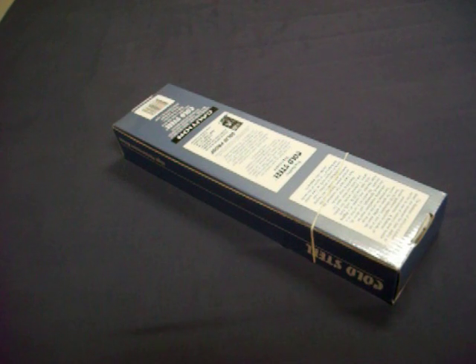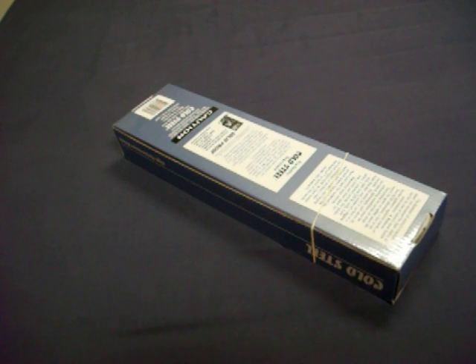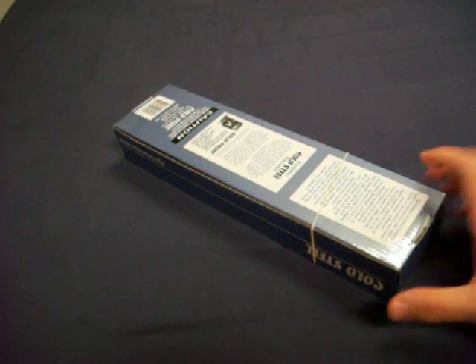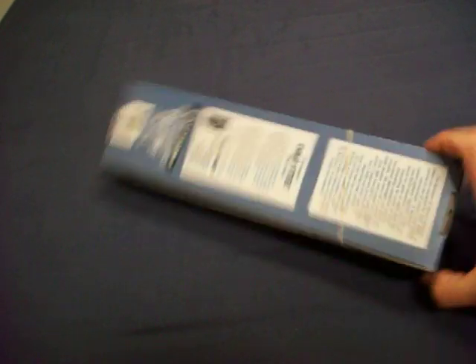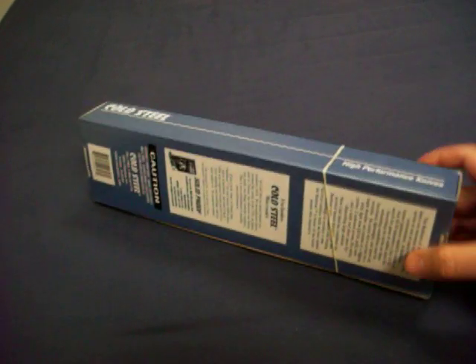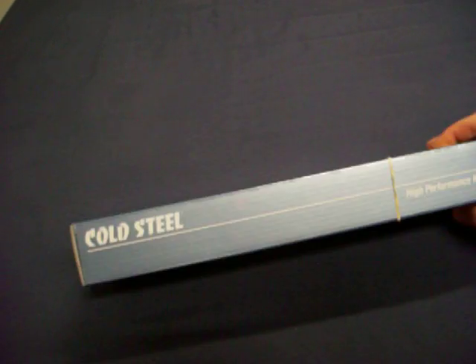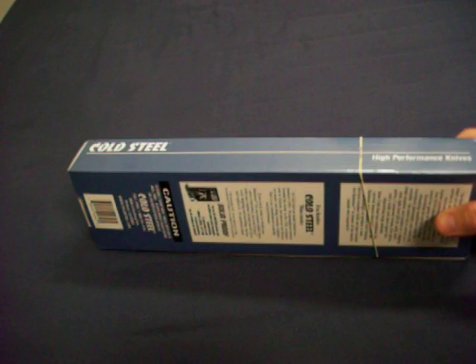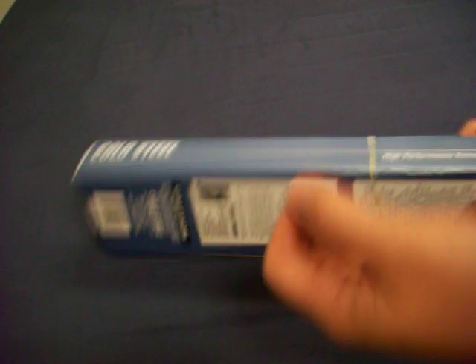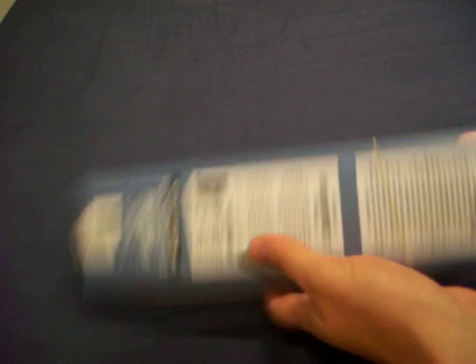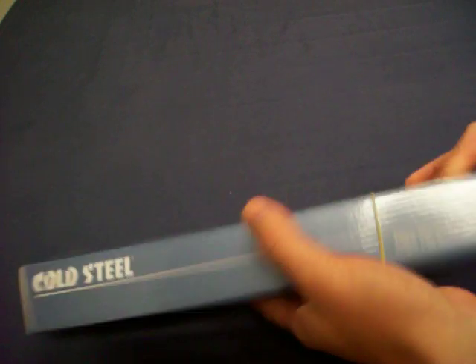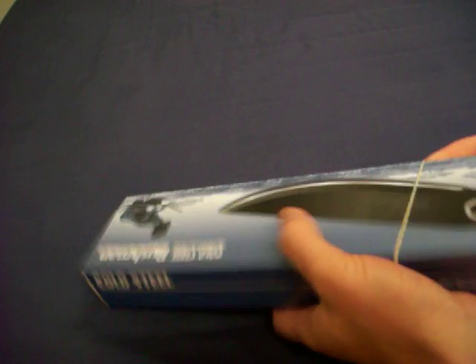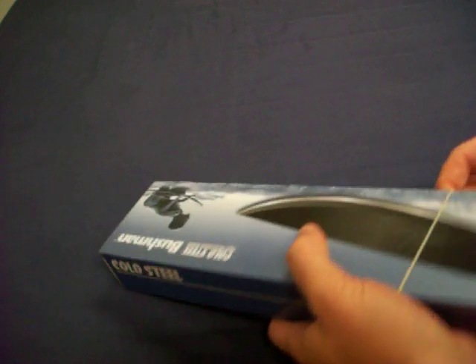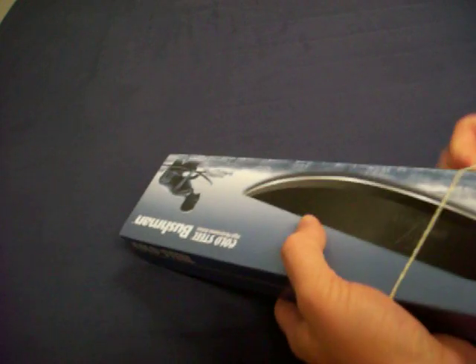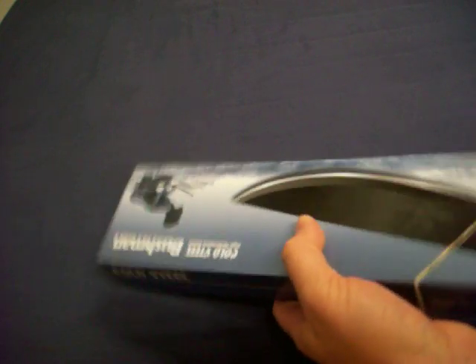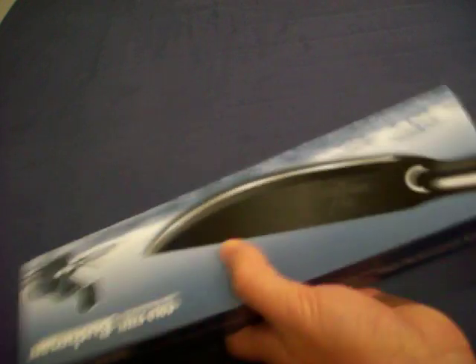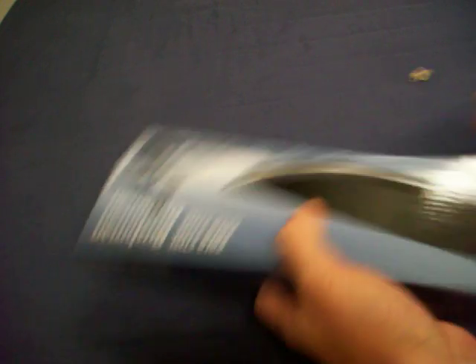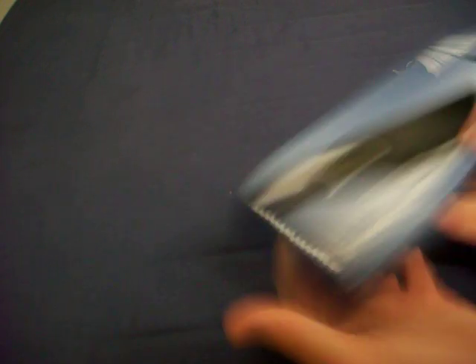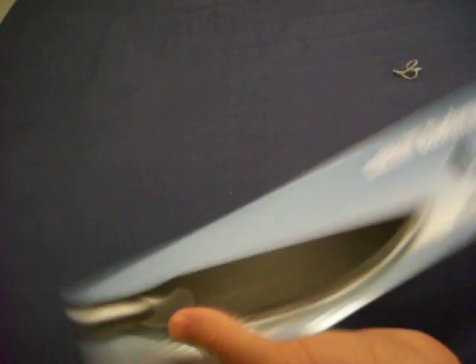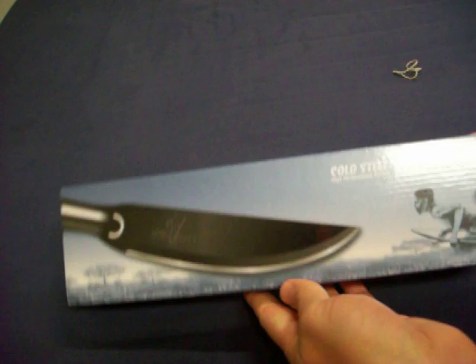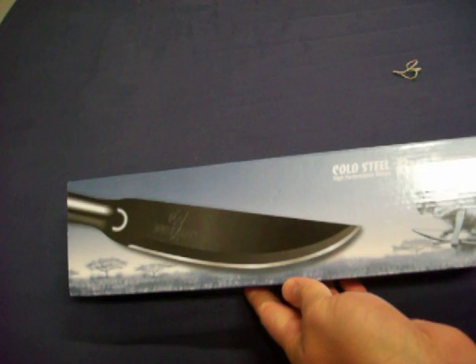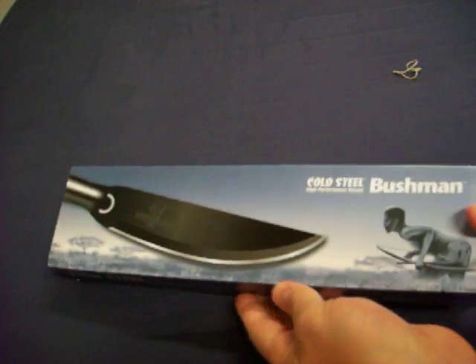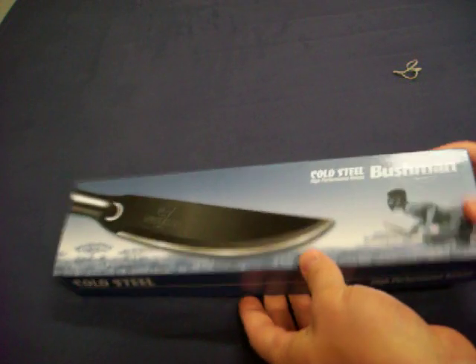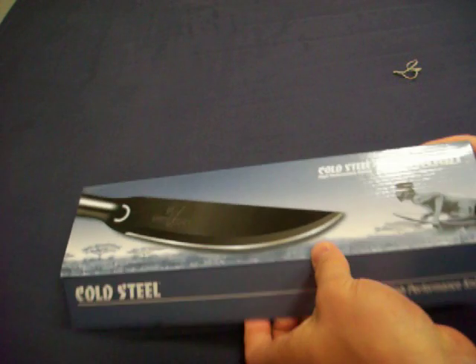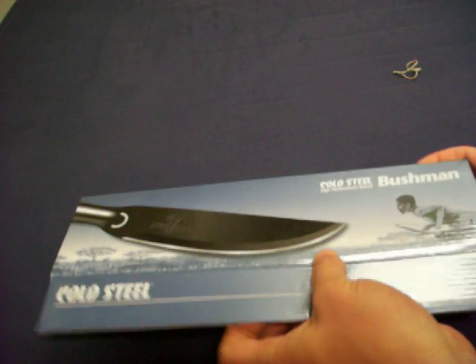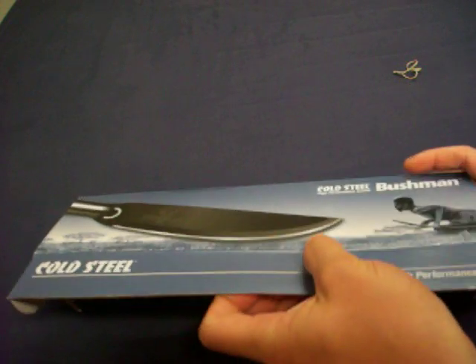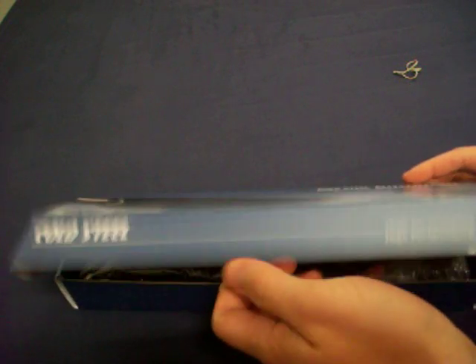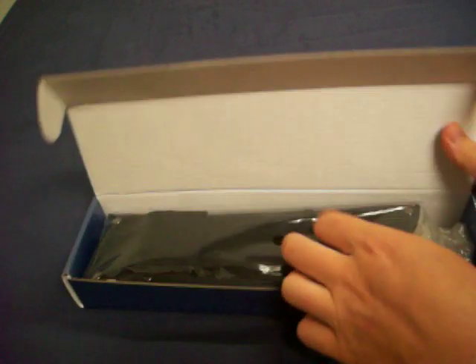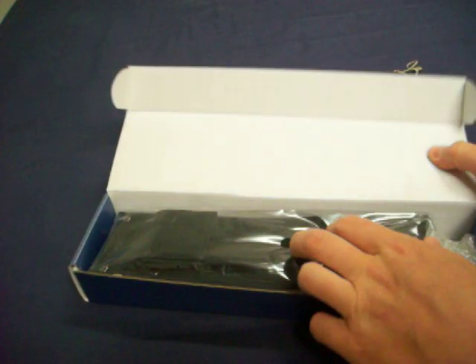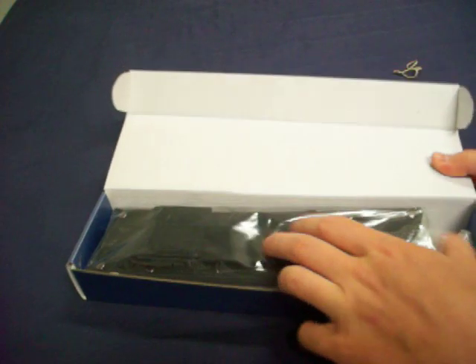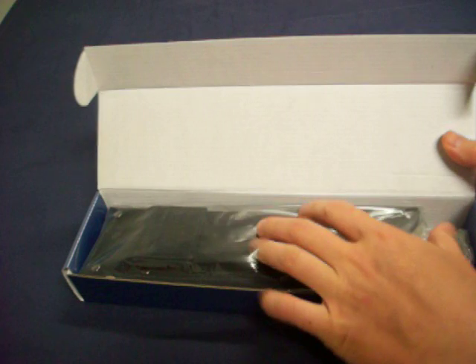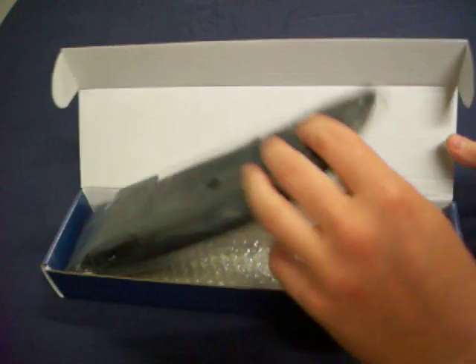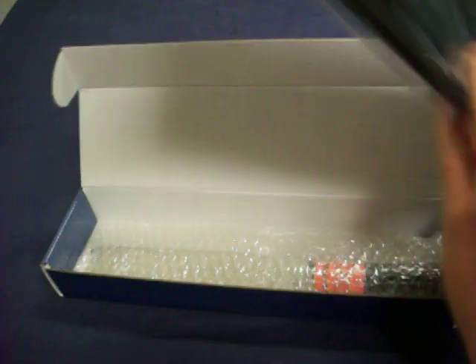I just did get this in the mail though. I took it out — I haven't looked at it. So you're going to be seeing my very, very first impression of the Bushman. Check out the box. This is this wild knife idea. Total catastrophe knife, I guess, maybe.